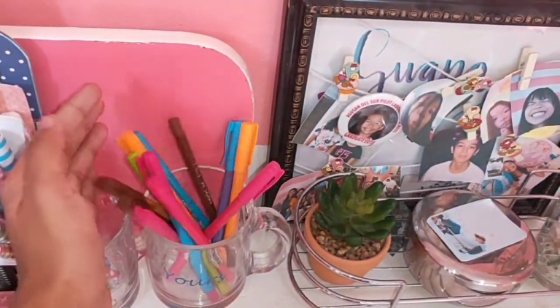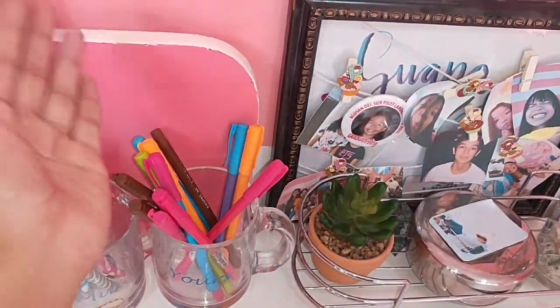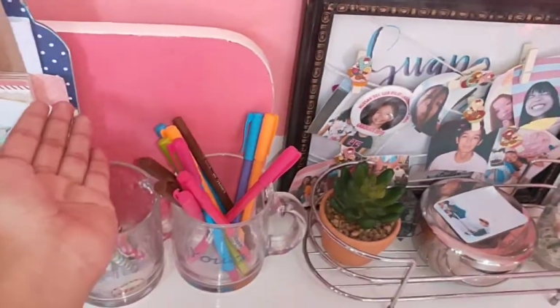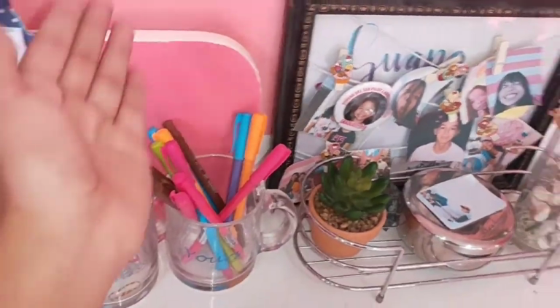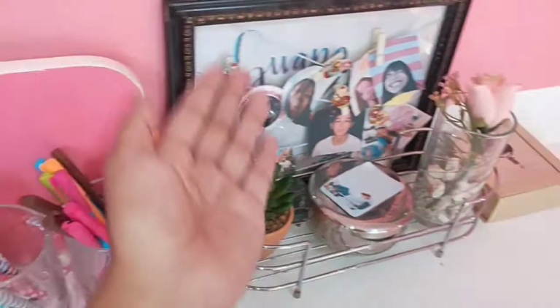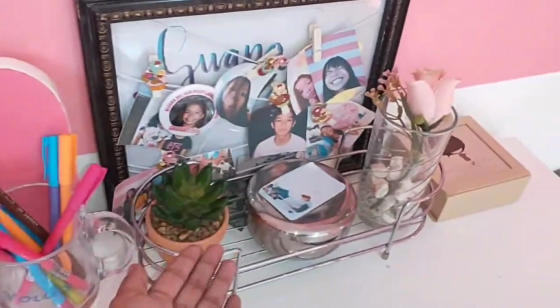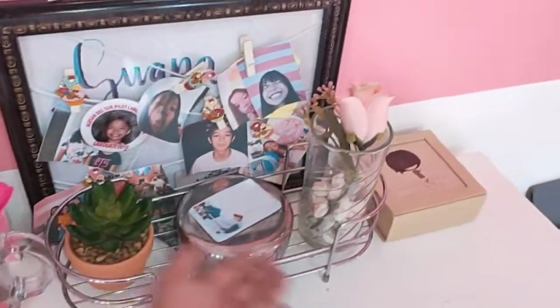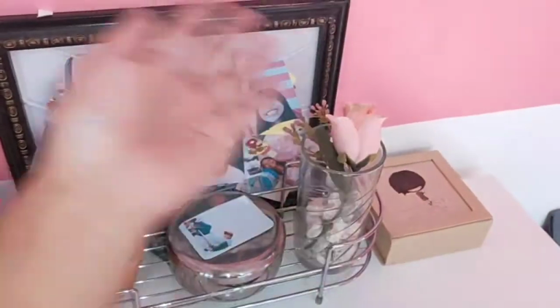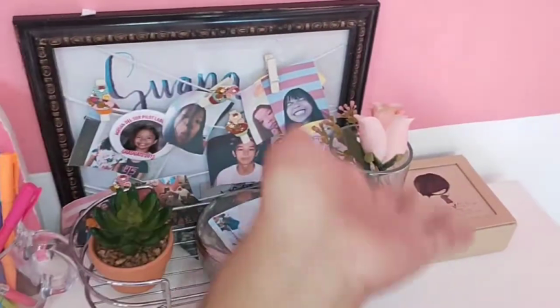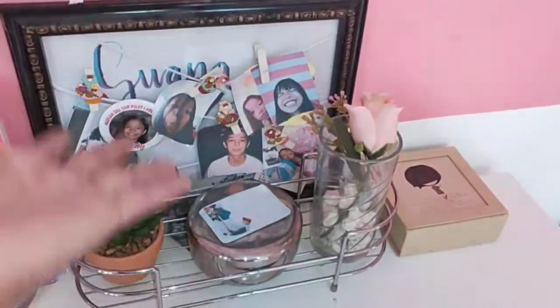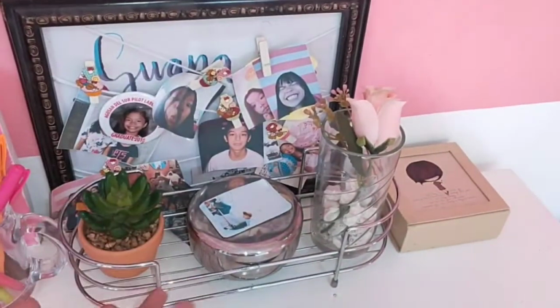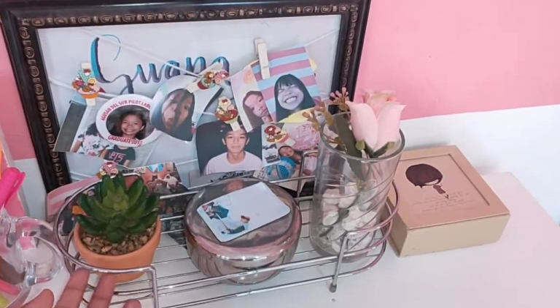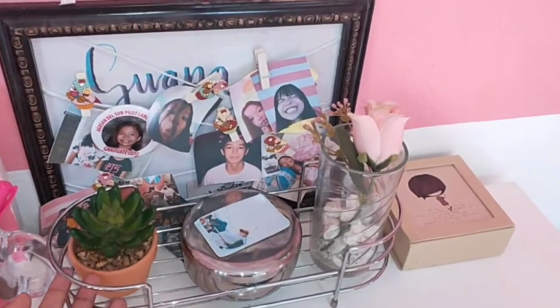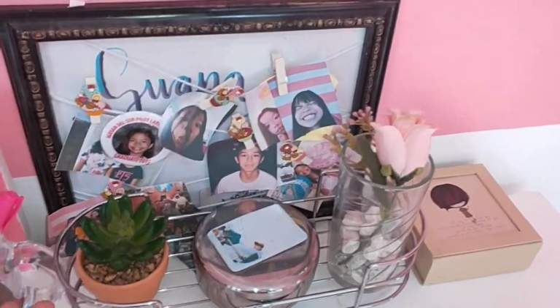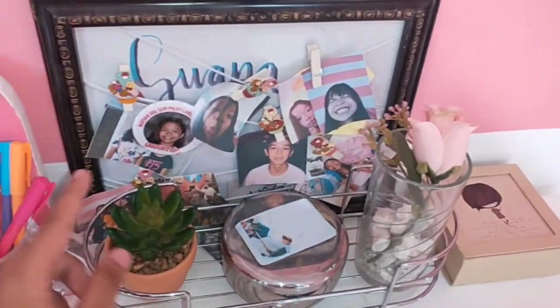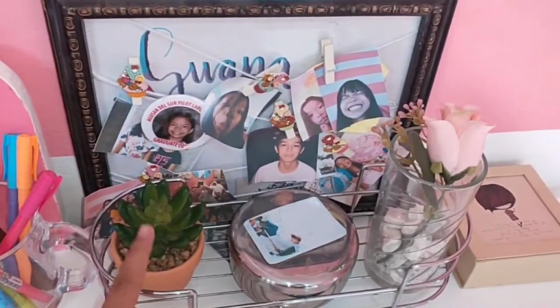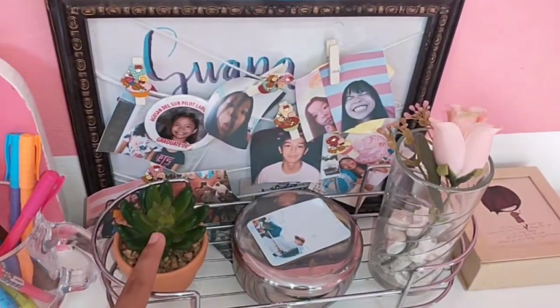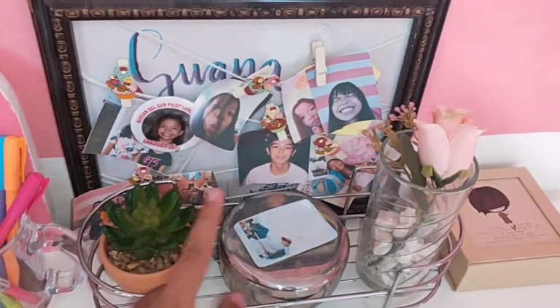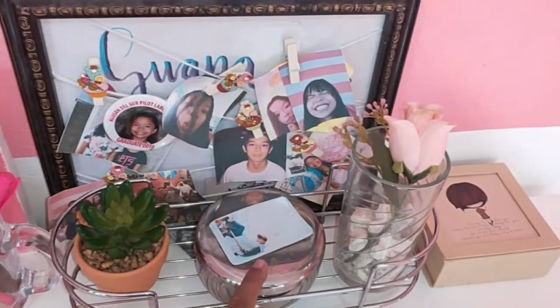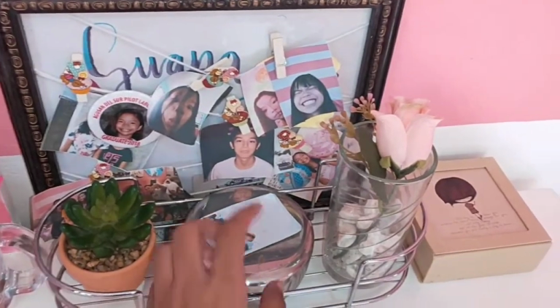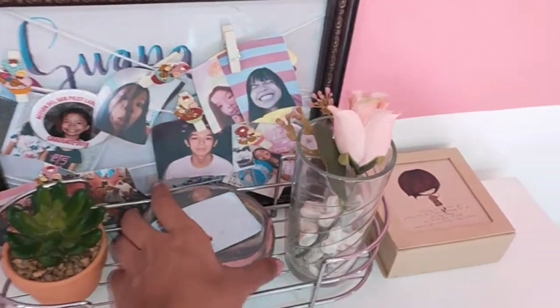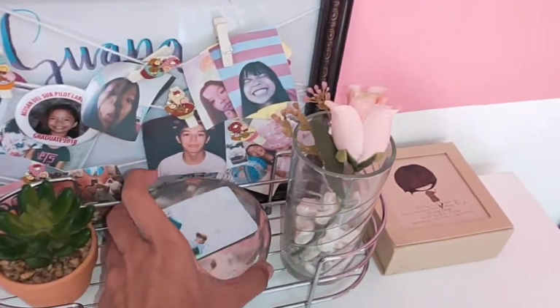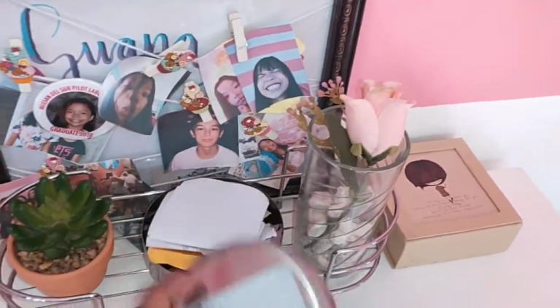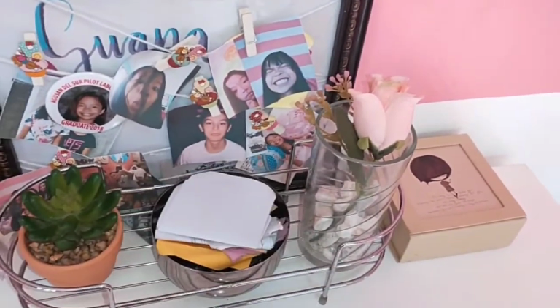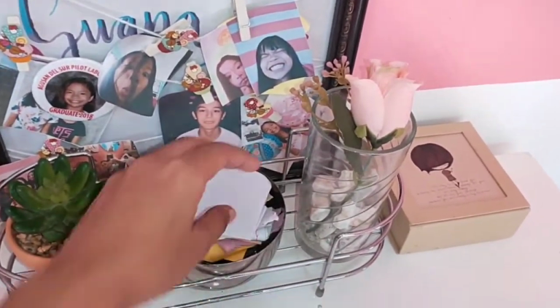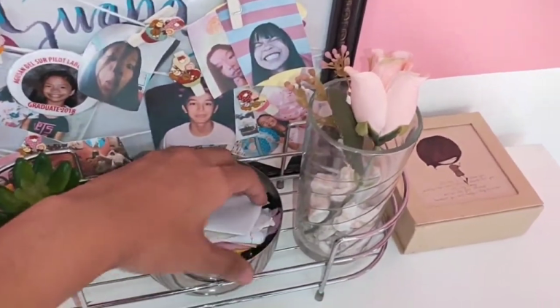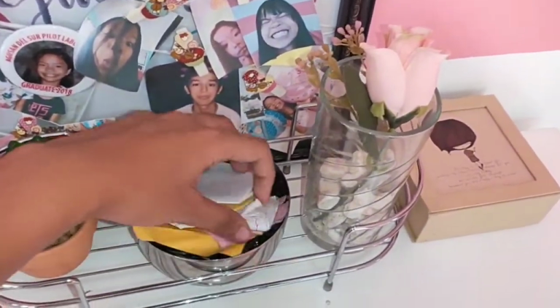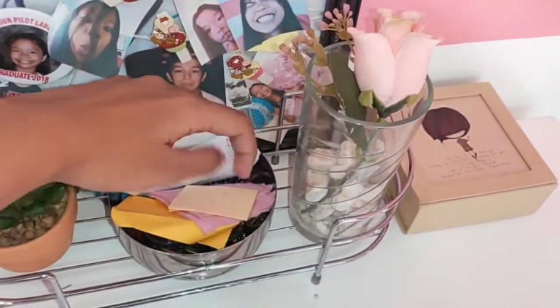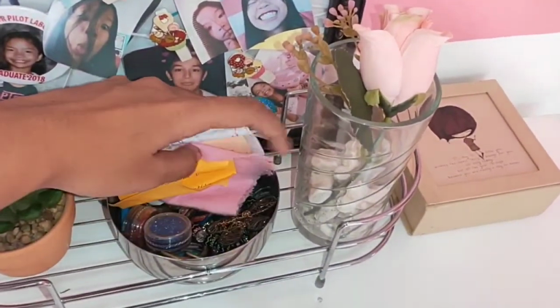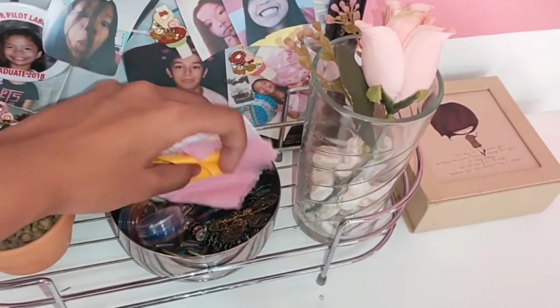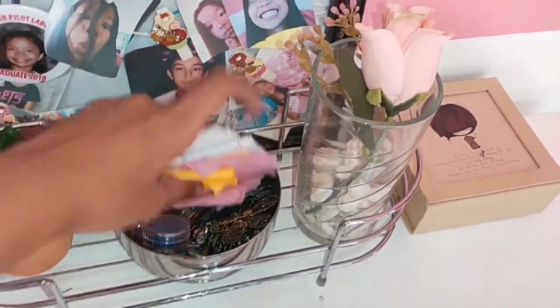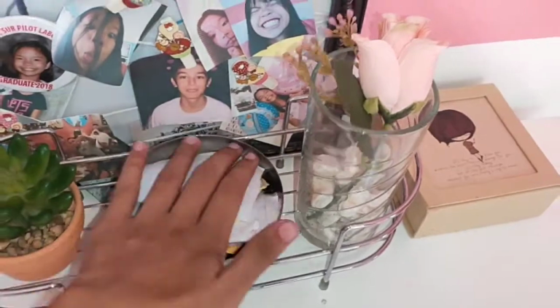This one is for decoration purposes — I have a fake succulent — and I have this container where I keep a bunch of random stuff.